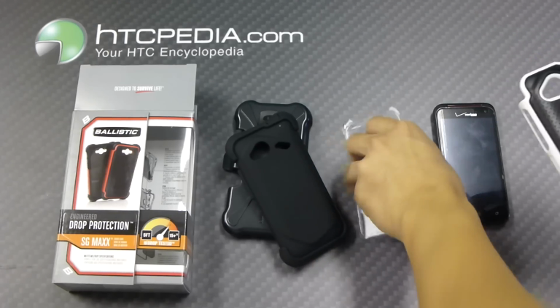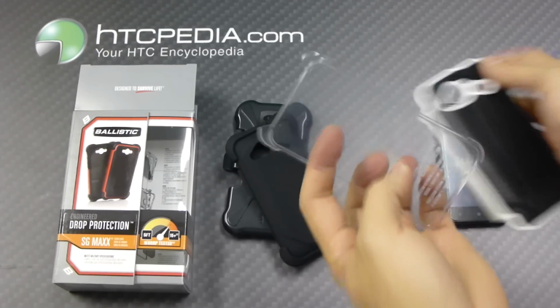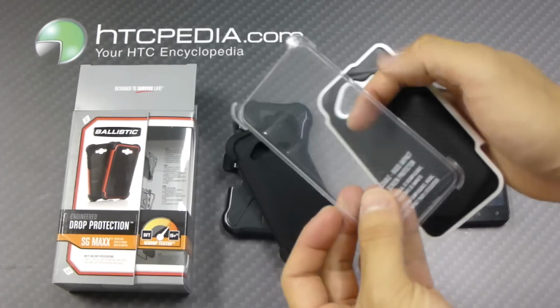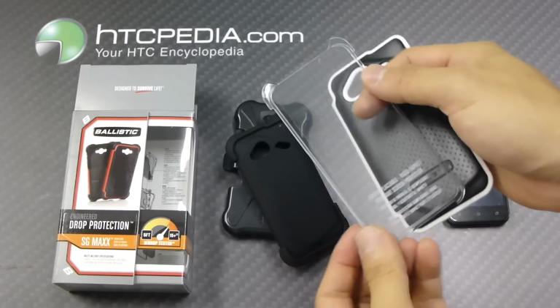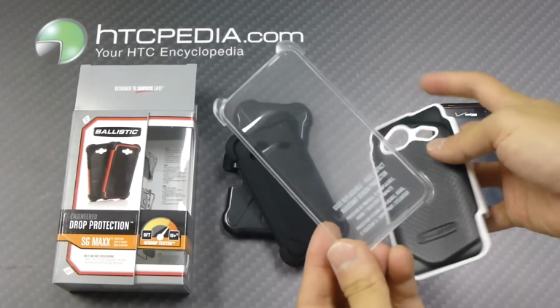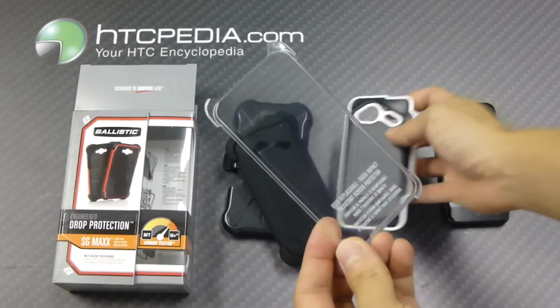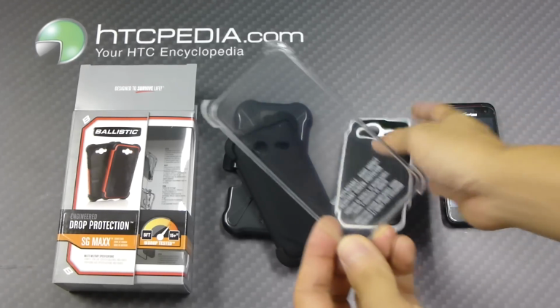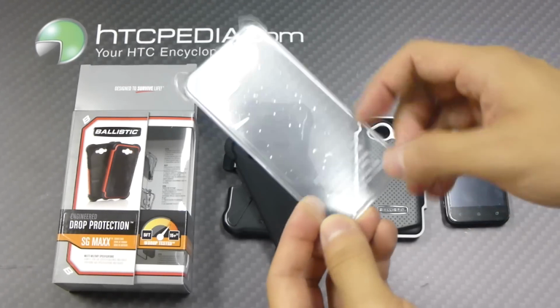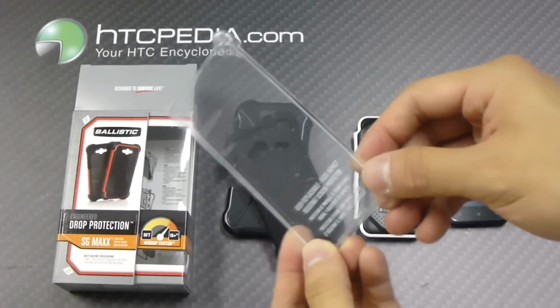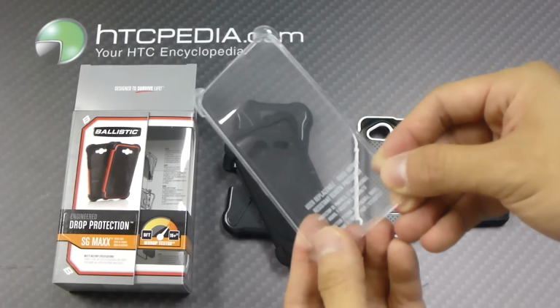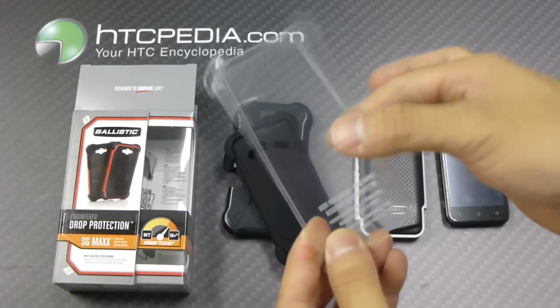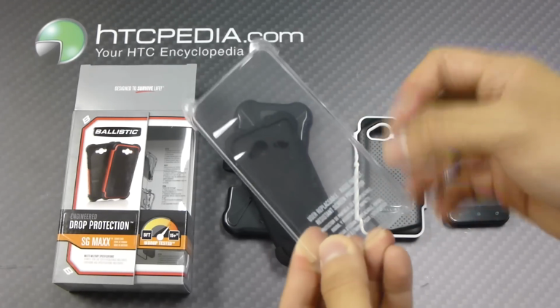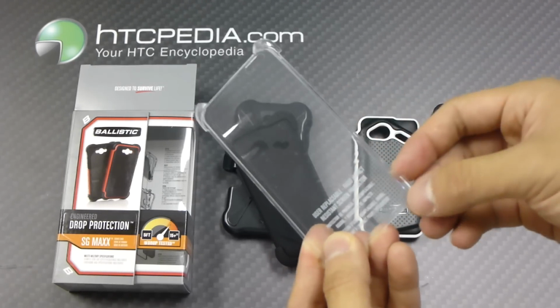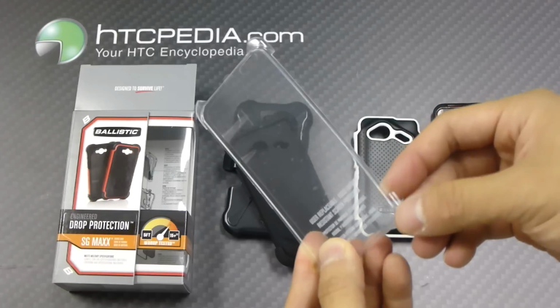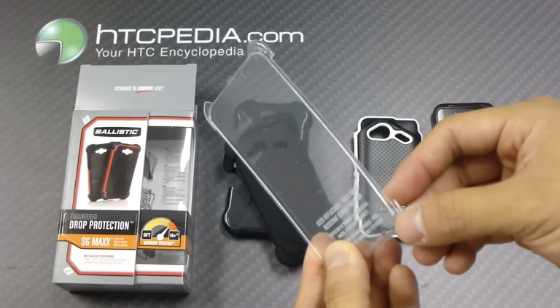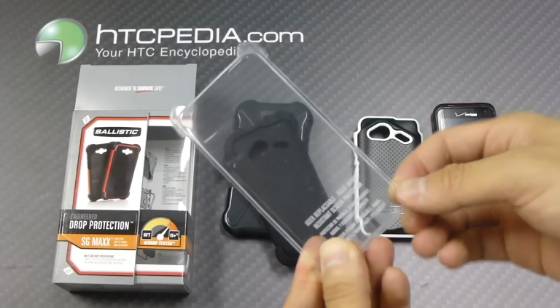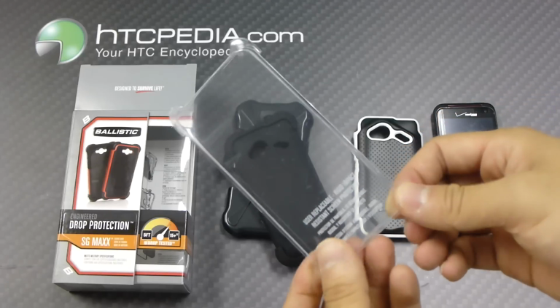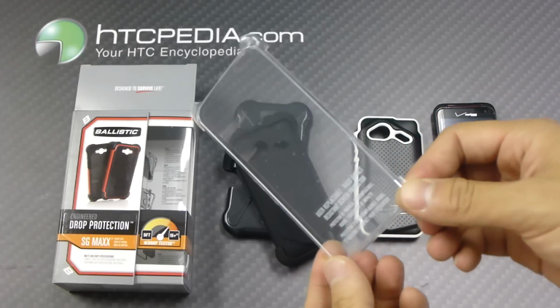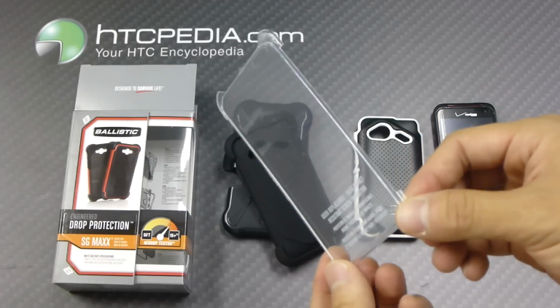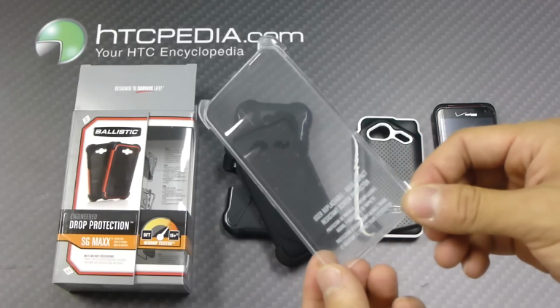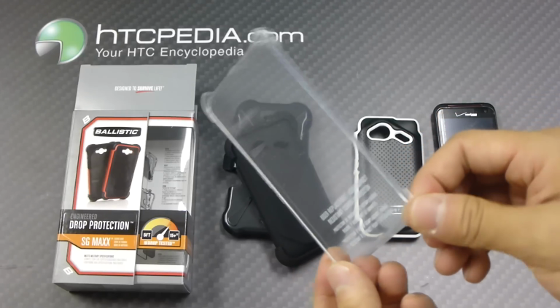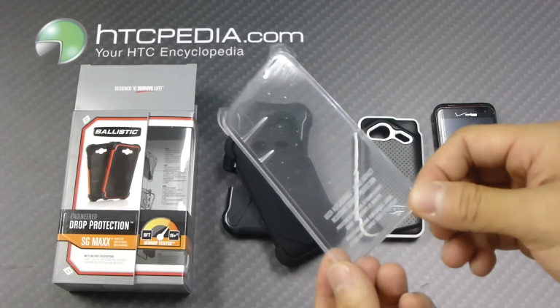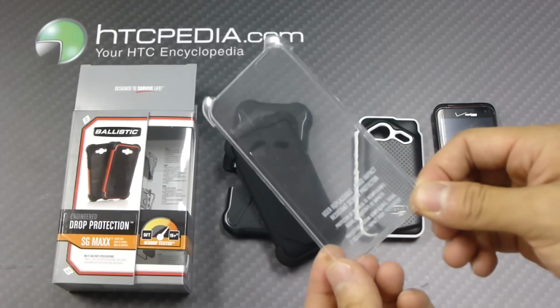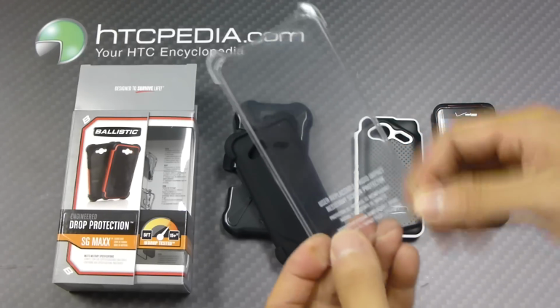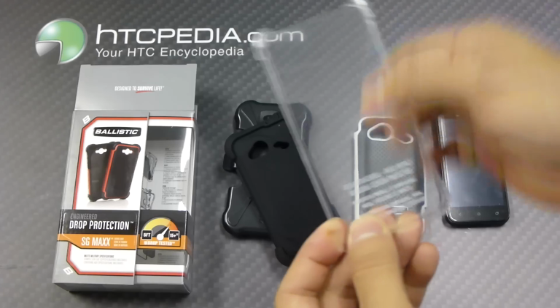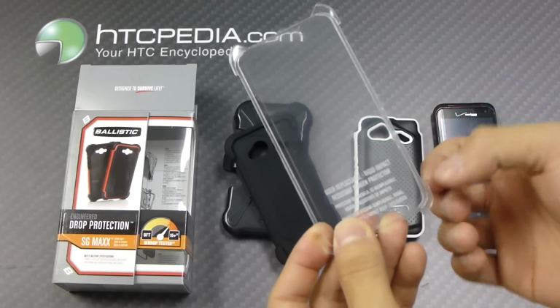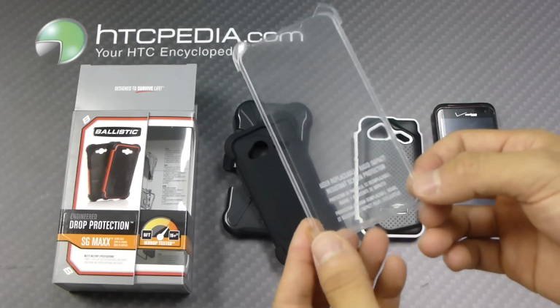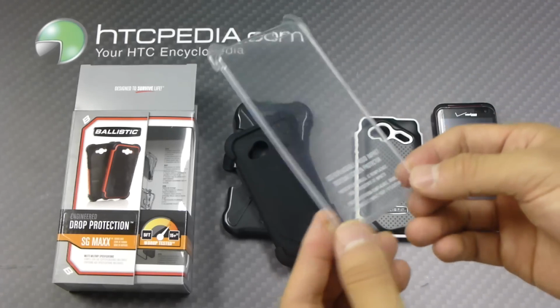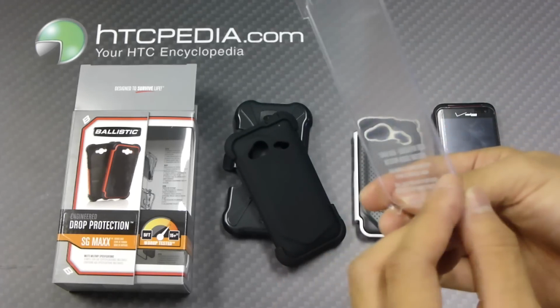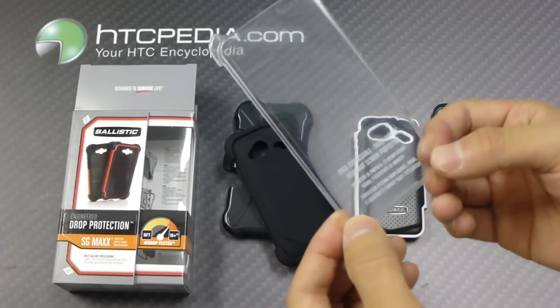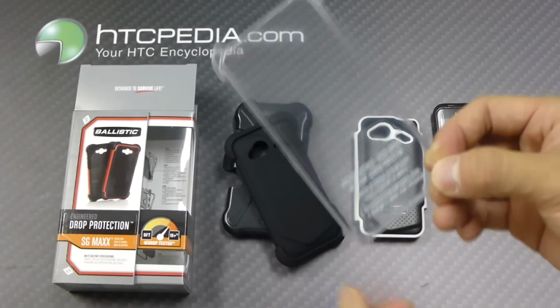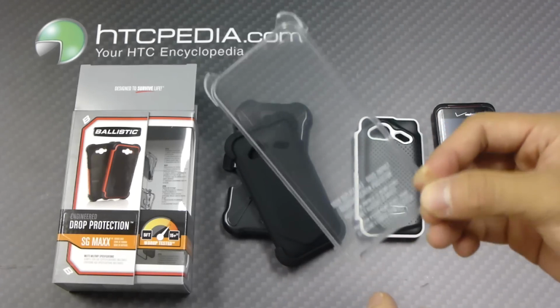There's also an included user-replaceable hard plastic screen protector. So if this ever gets scratched up or anything like that, you can replace it.